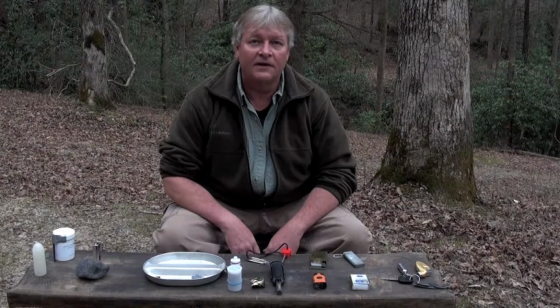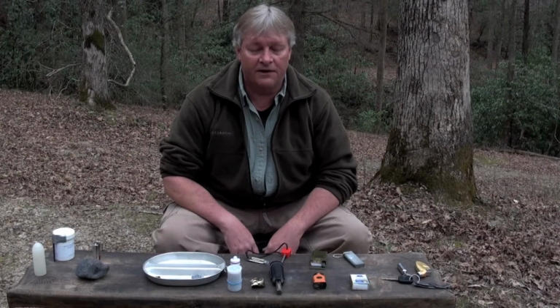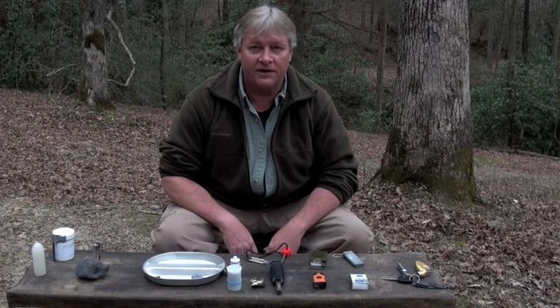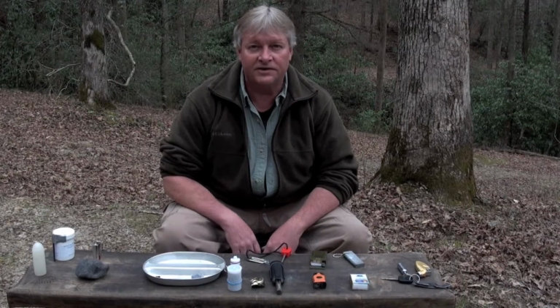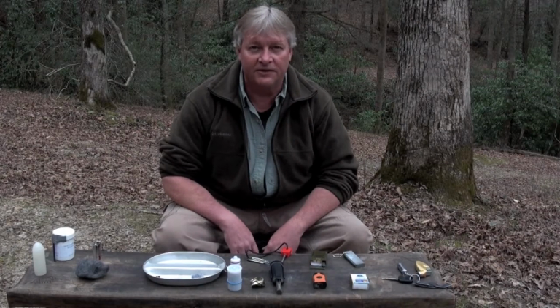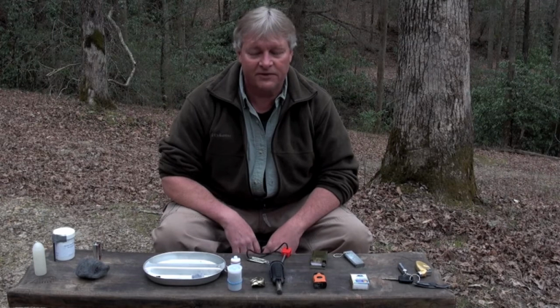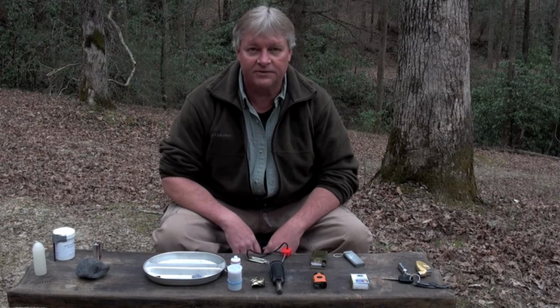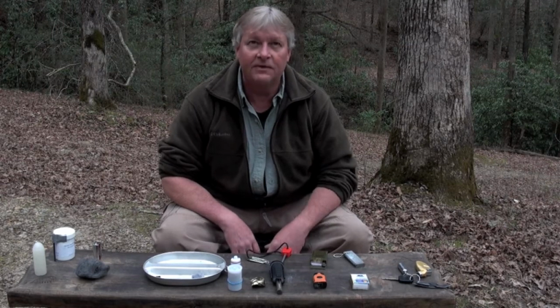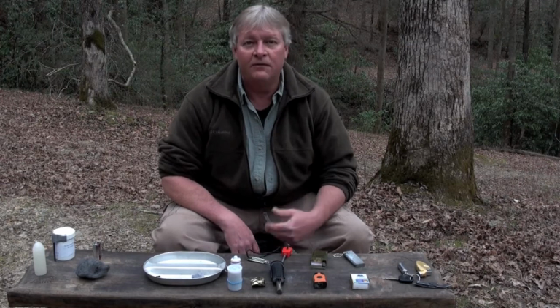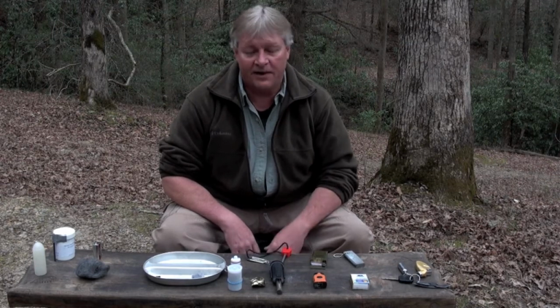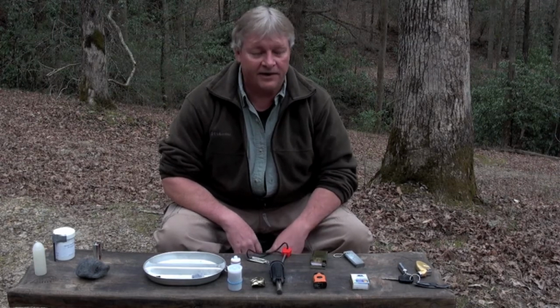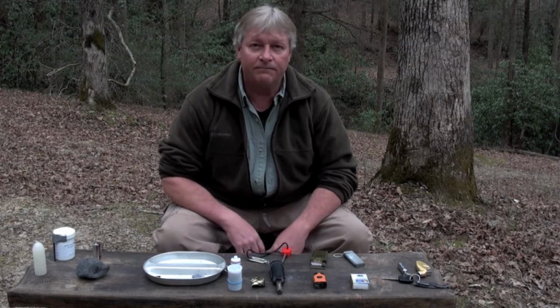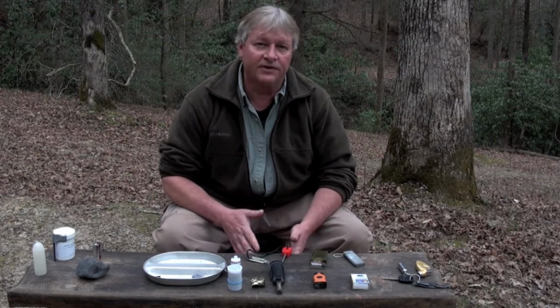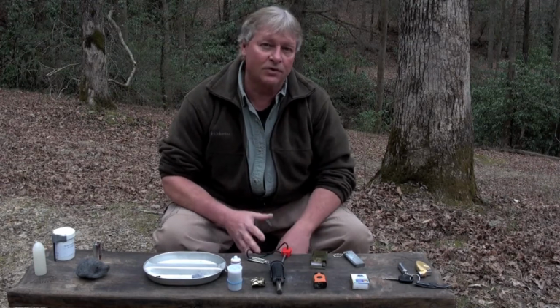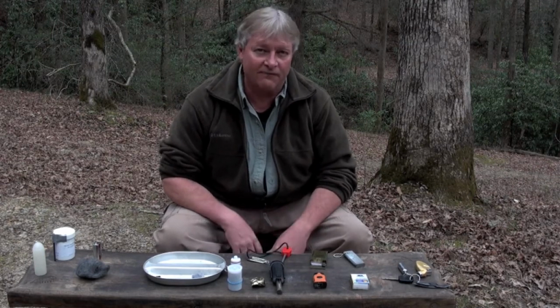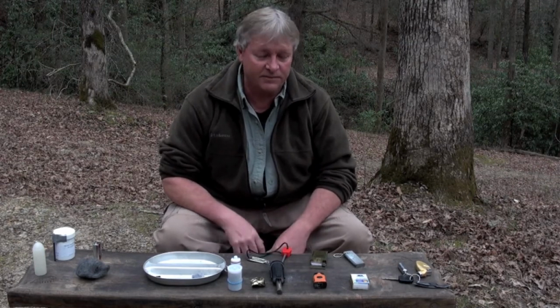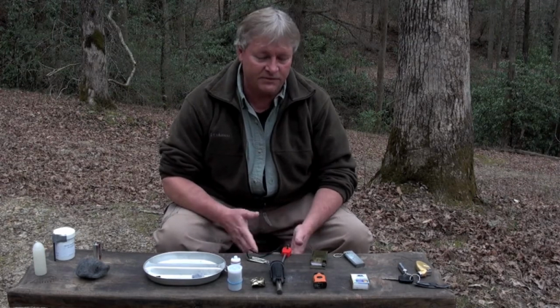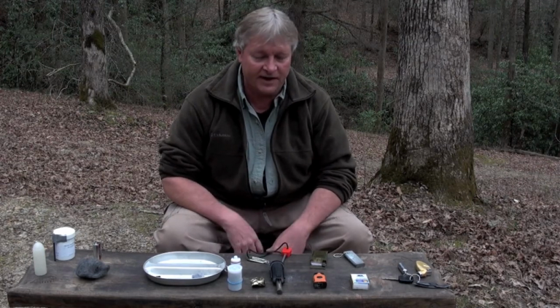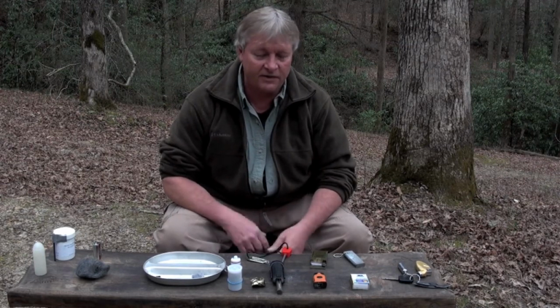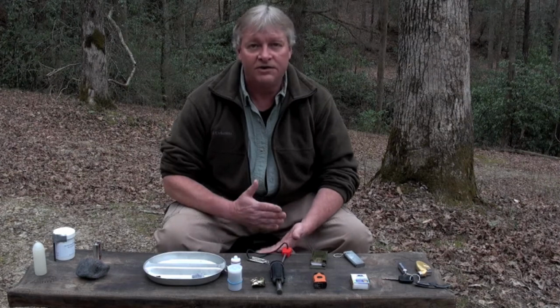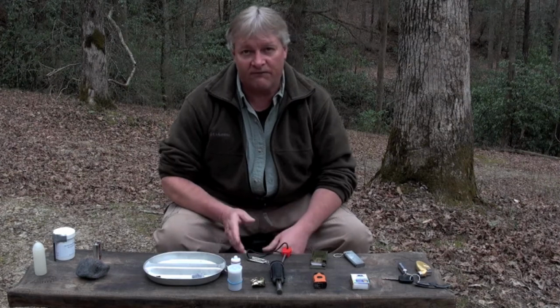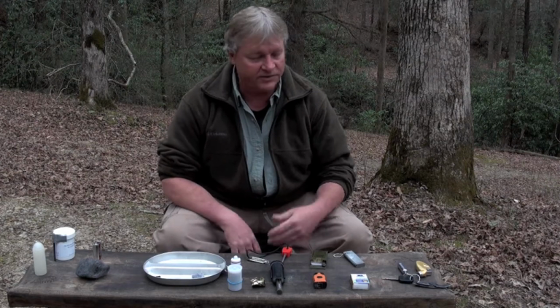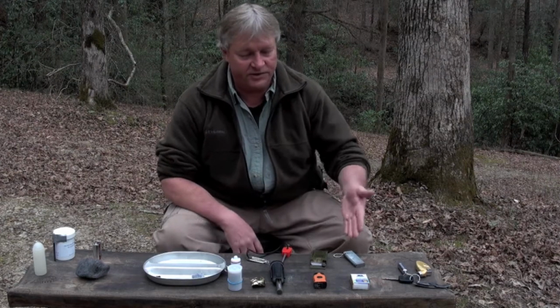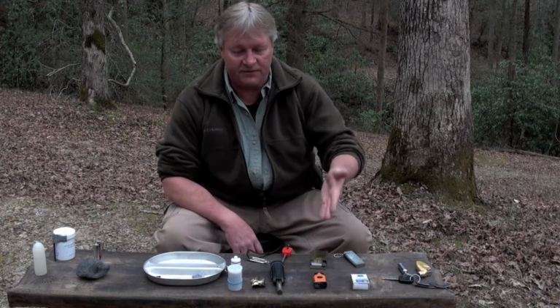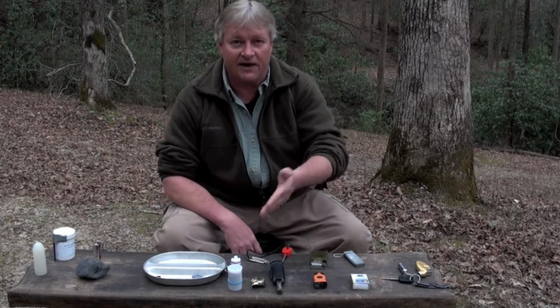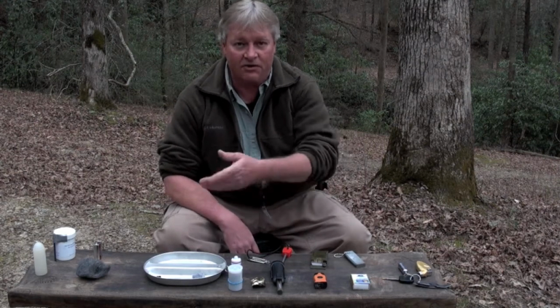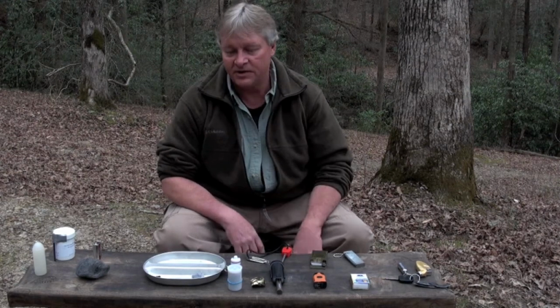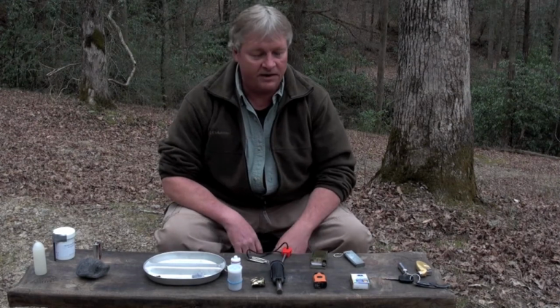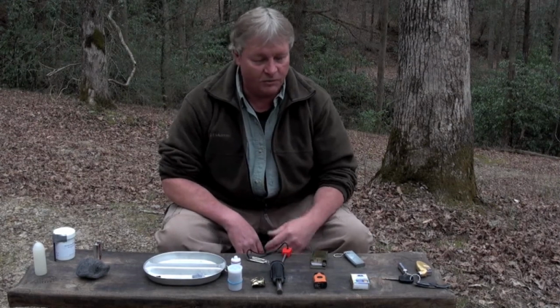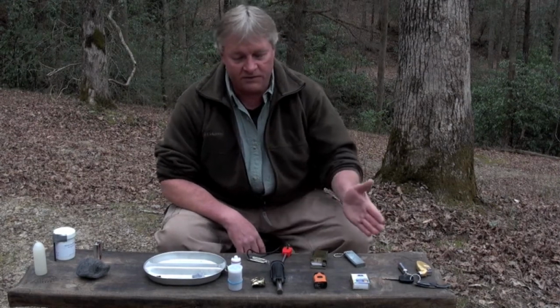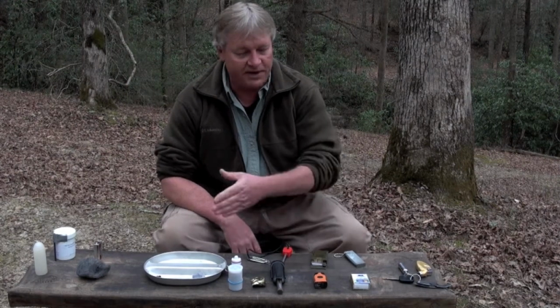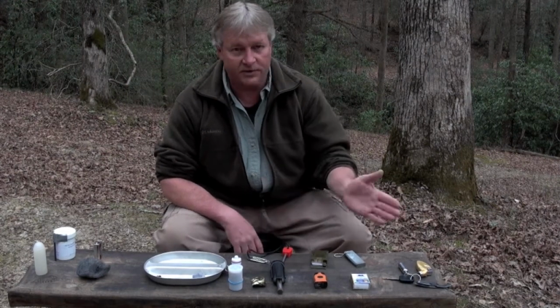Hey y'all, Craig Jackson here with Enigma Research Group. We came out here today to show you some more survival tips, this one being how to start fires using different fire starters. We'll go over some basic ones.